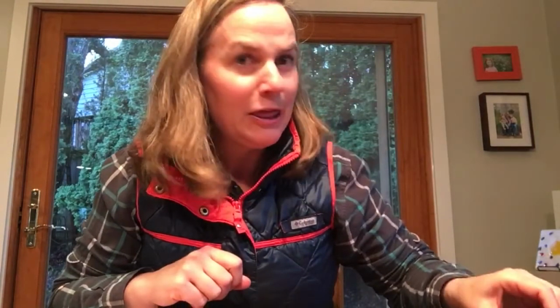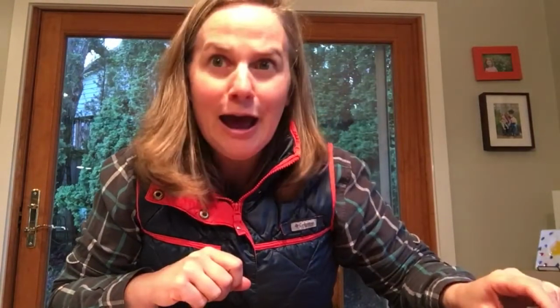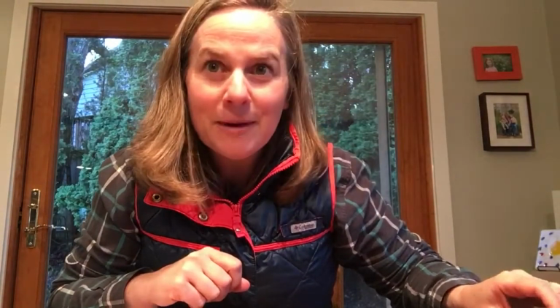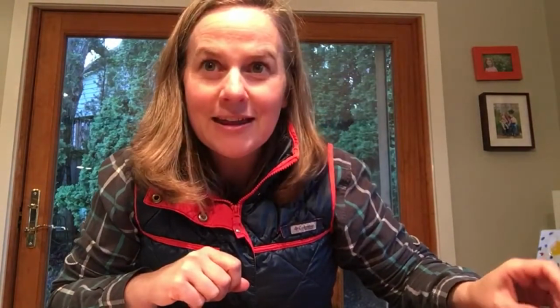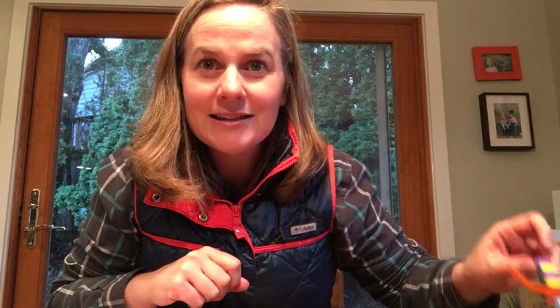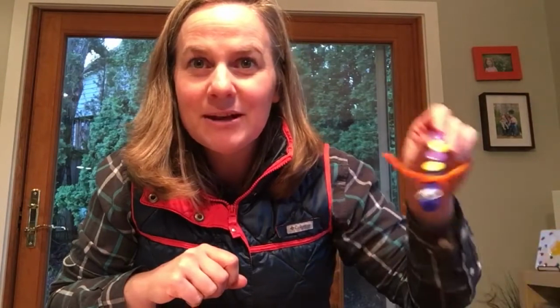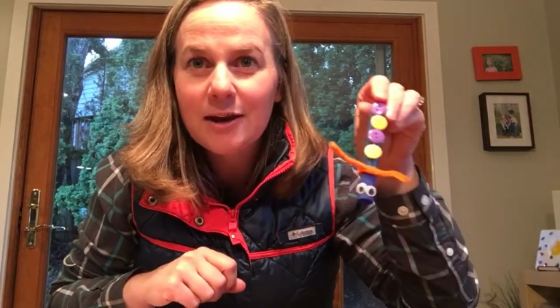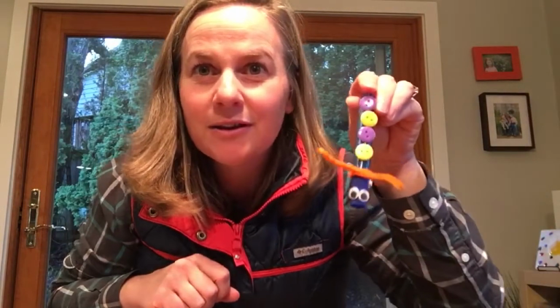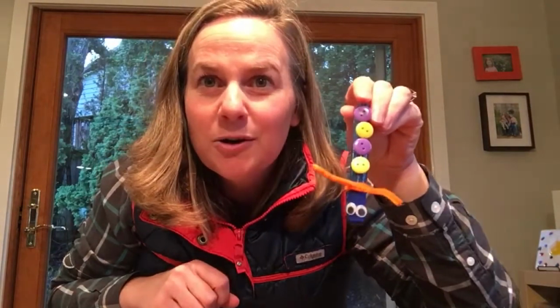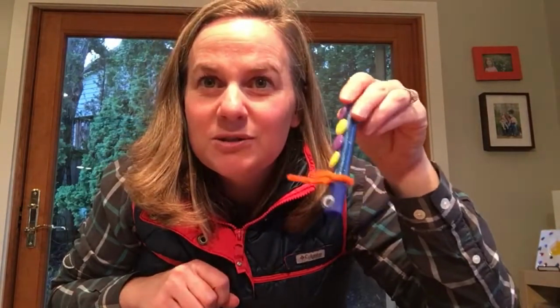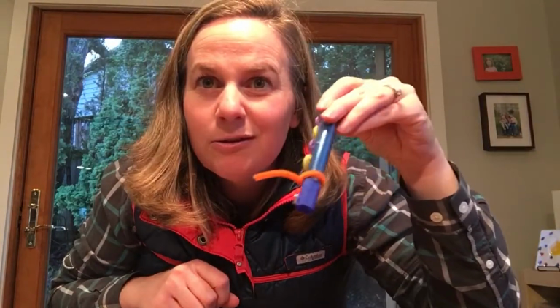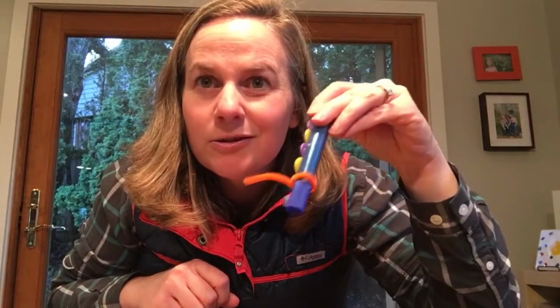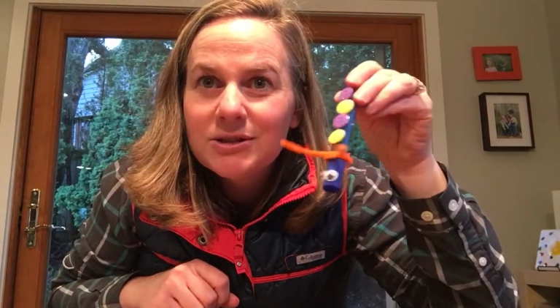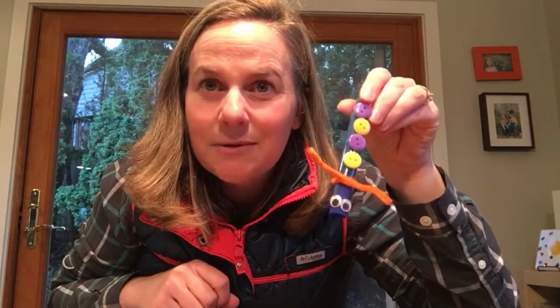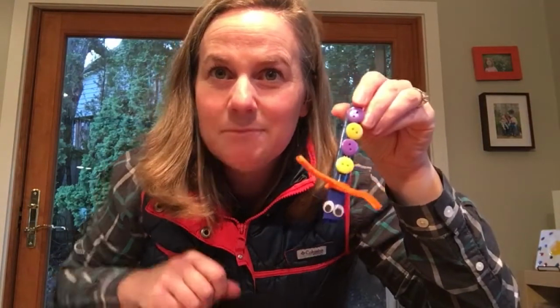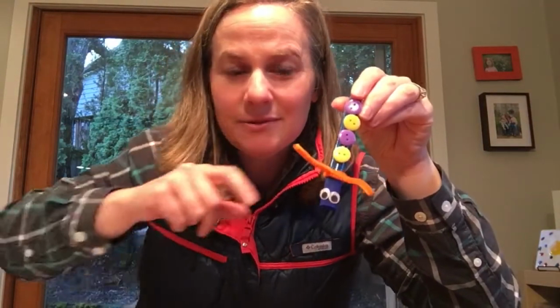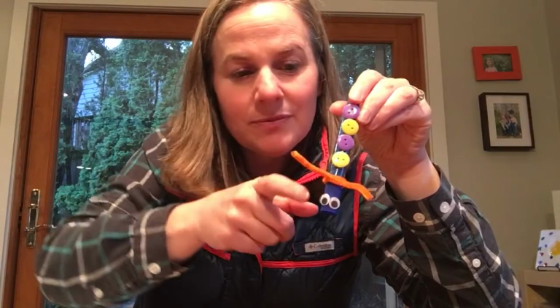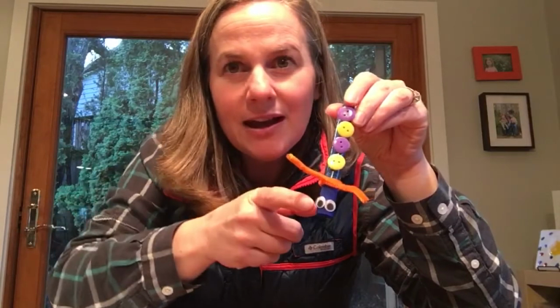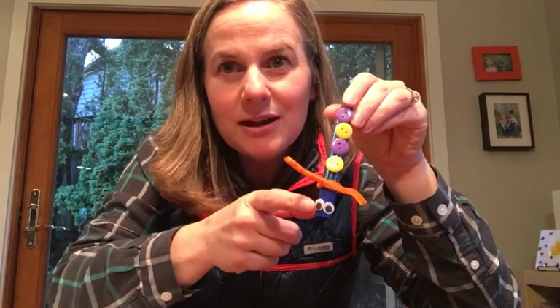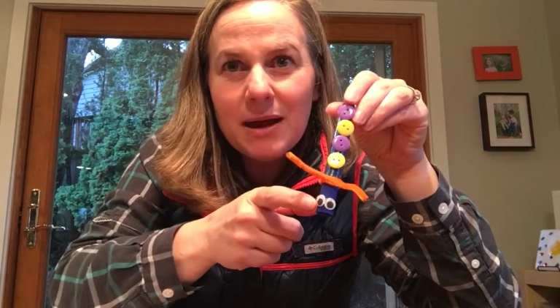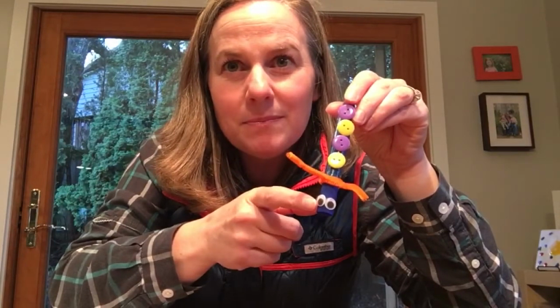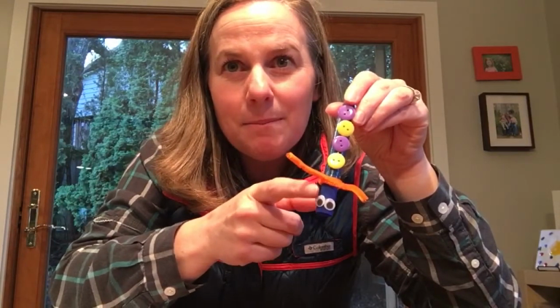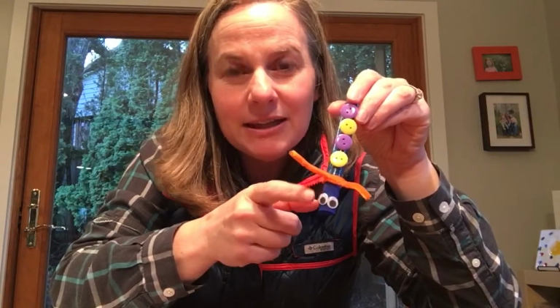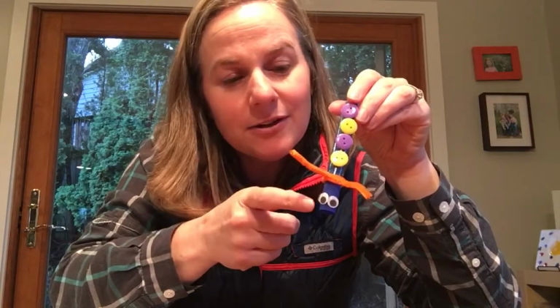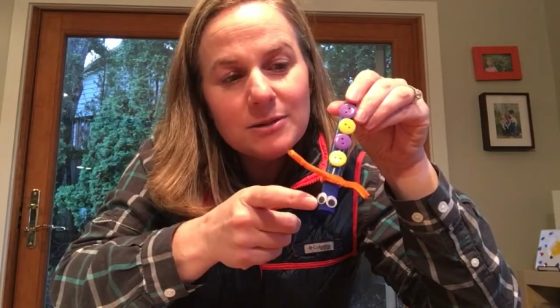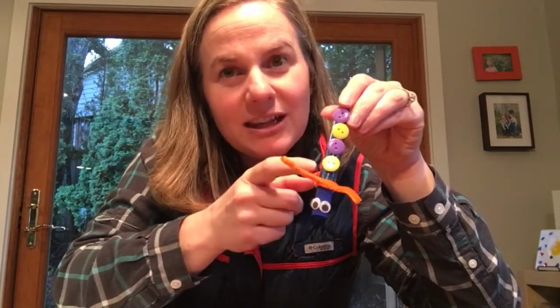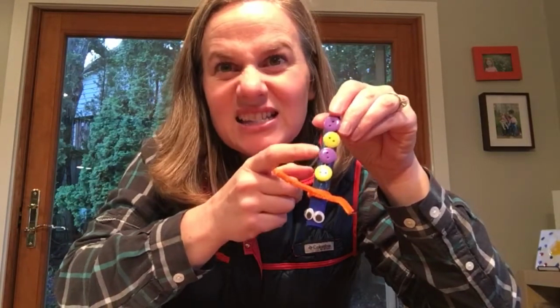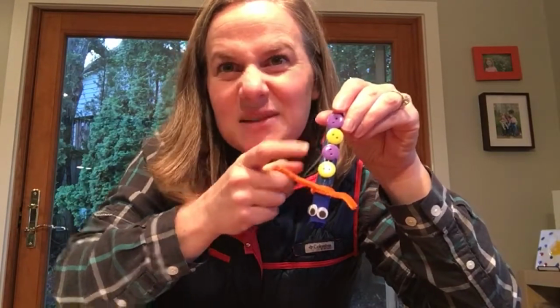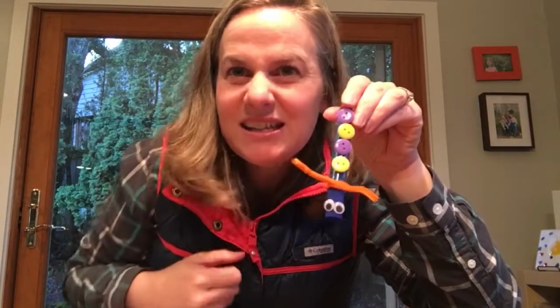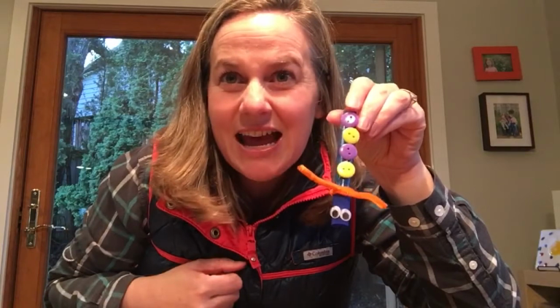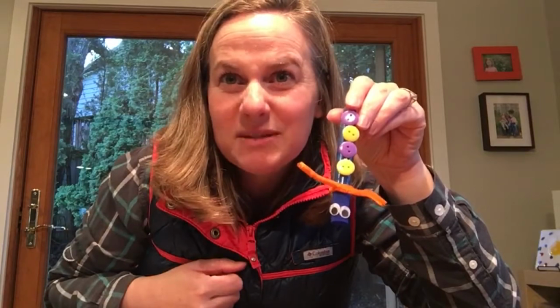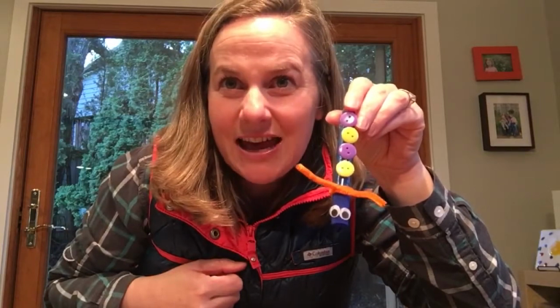The other way that I decided to make a caterpillar was using an old glue stick that was empty. I glued on some pipe cleaner, some googly eyes, and some buttons to add some pizzazz.